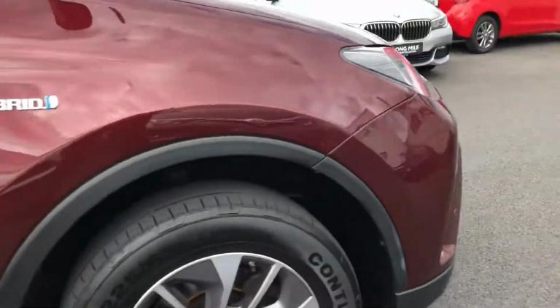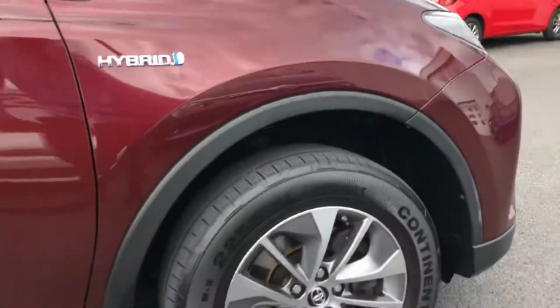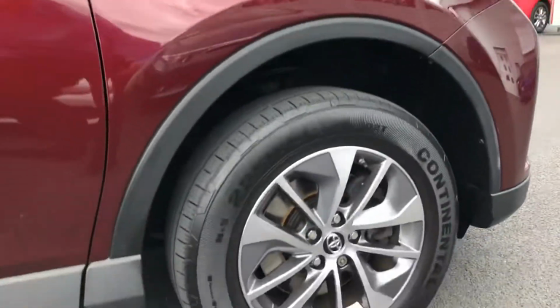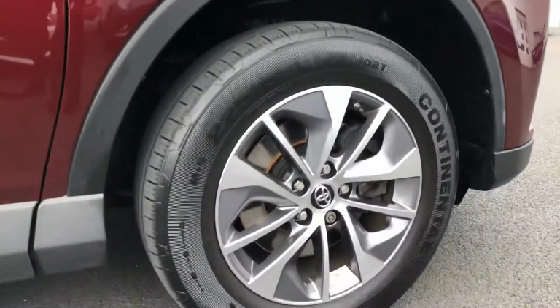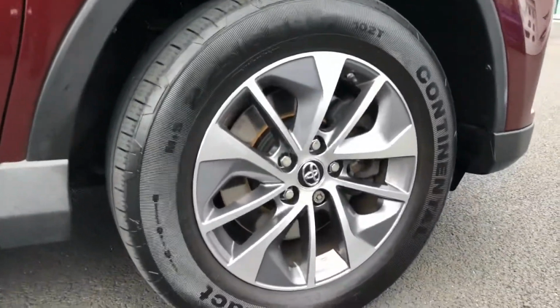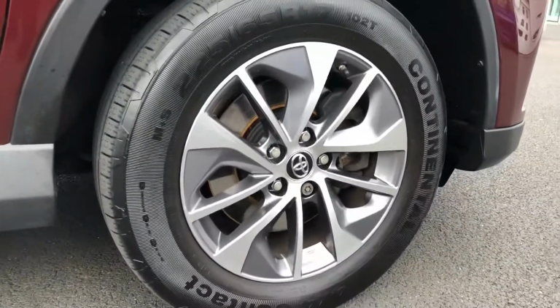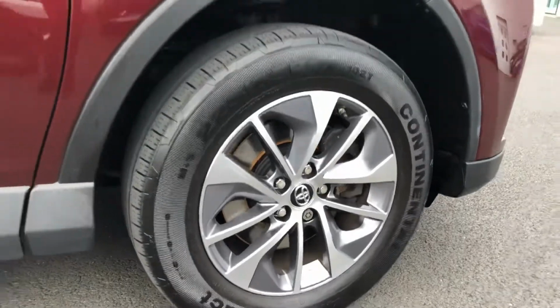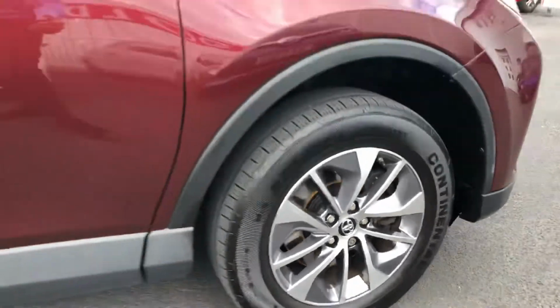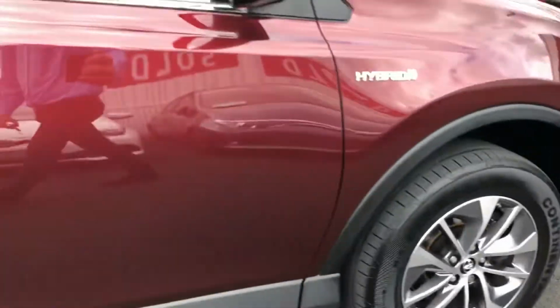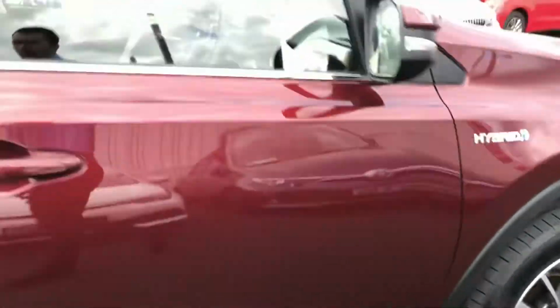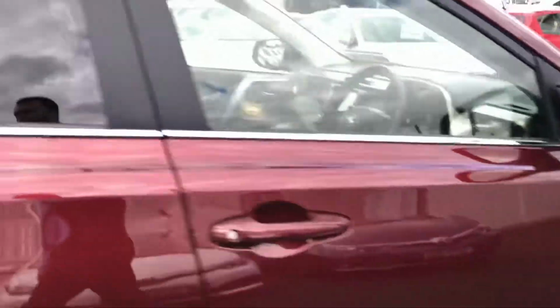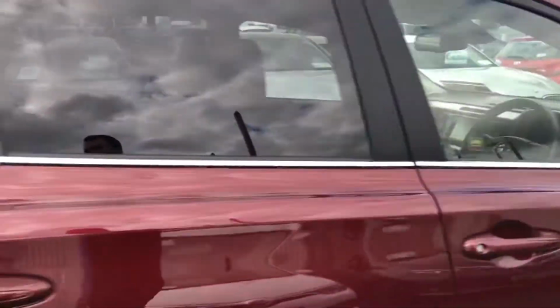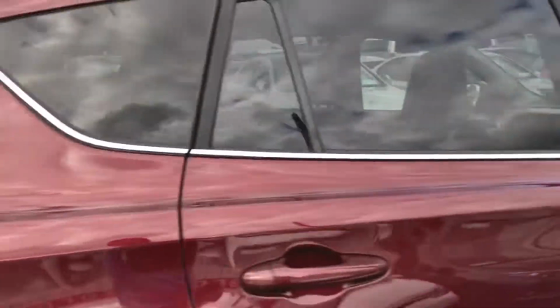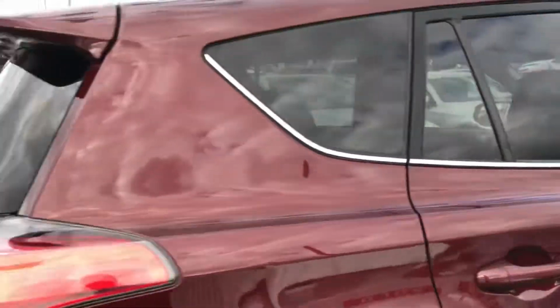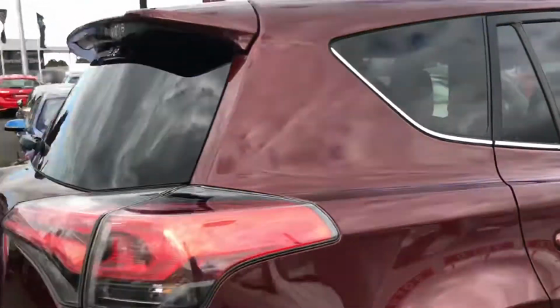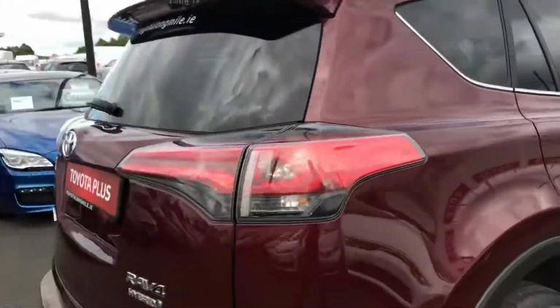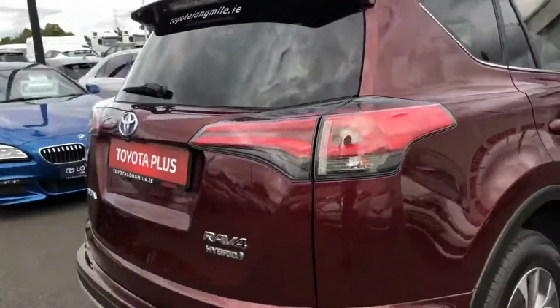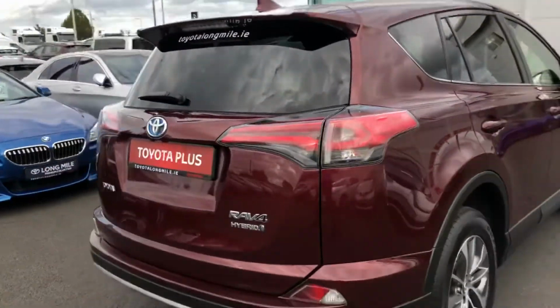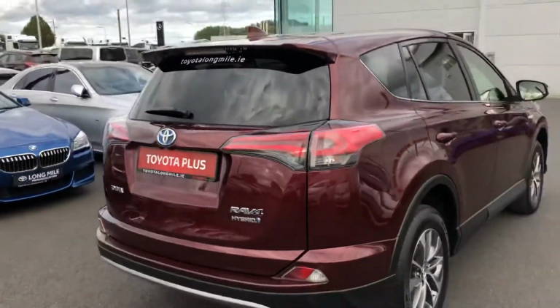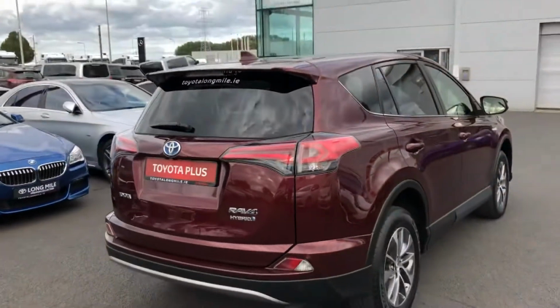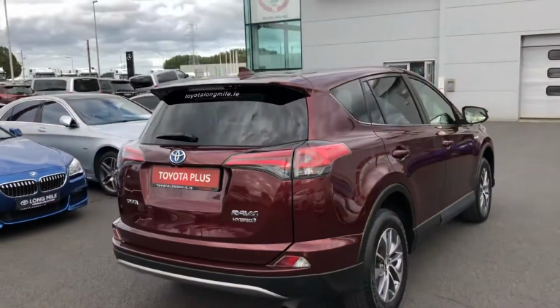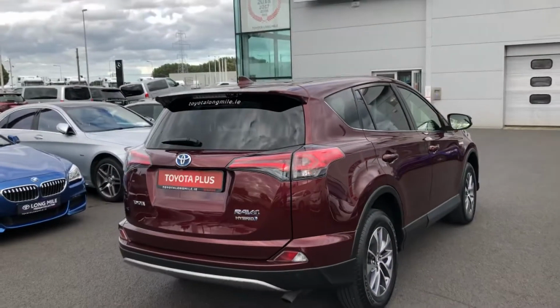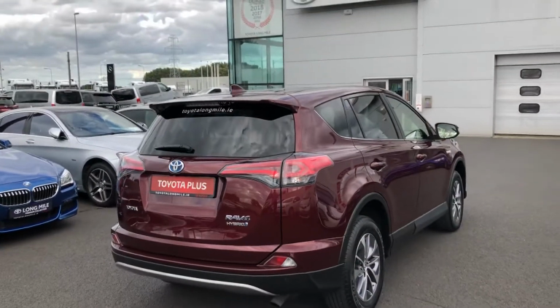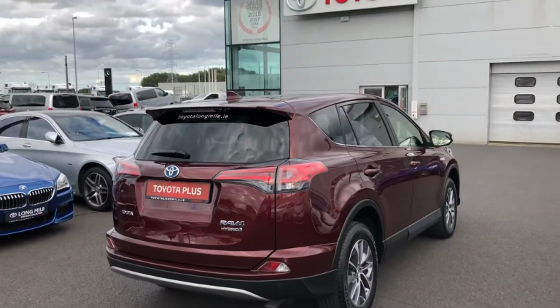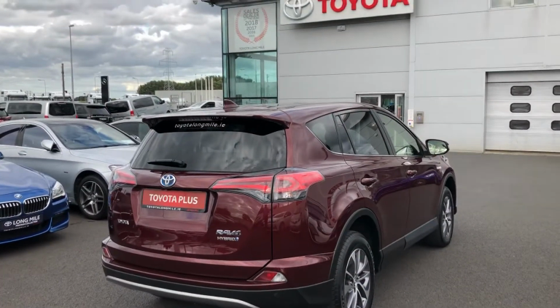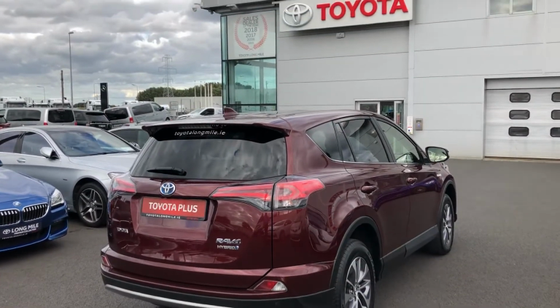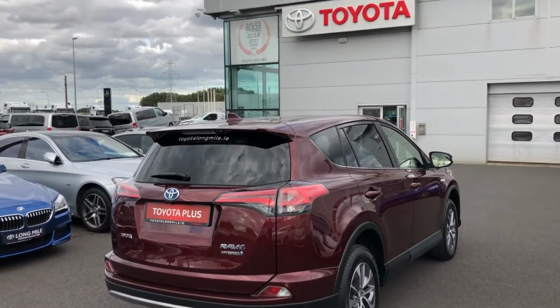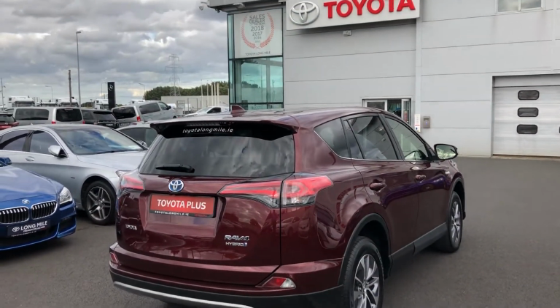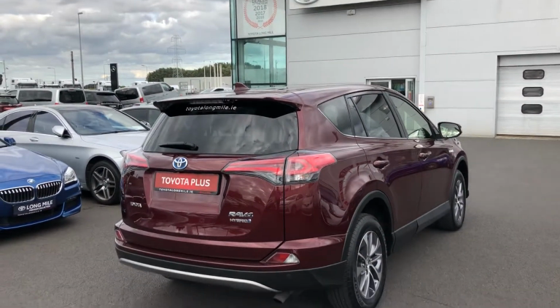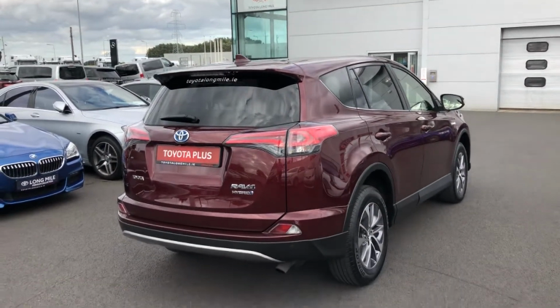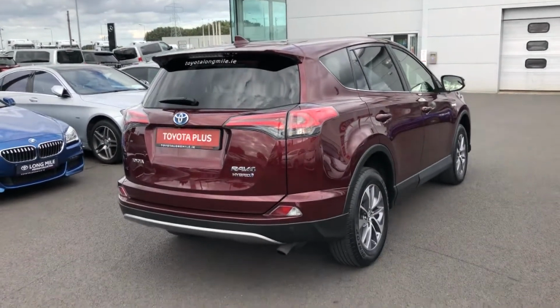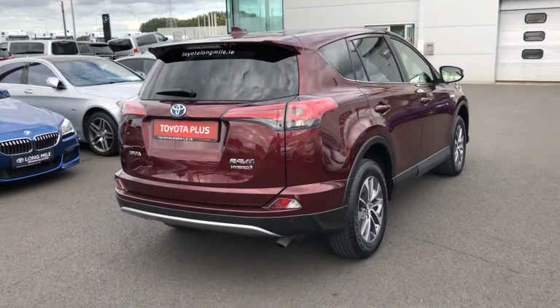Then you have lovely 17-inch diamond alloy wheels. You have the chrome on the windows with the privacy glass on the back. Then you have your parking sensors on the rear, a reversing camera, and the shark fin antenna as well.